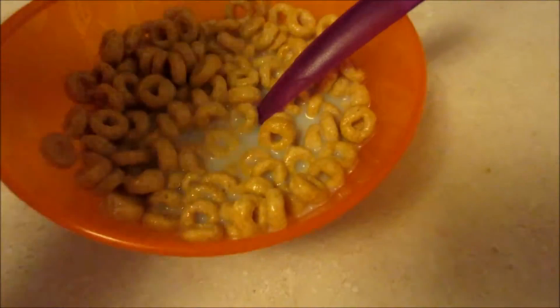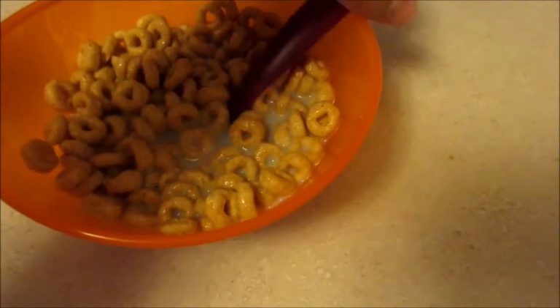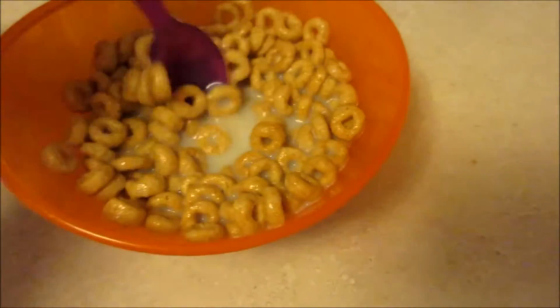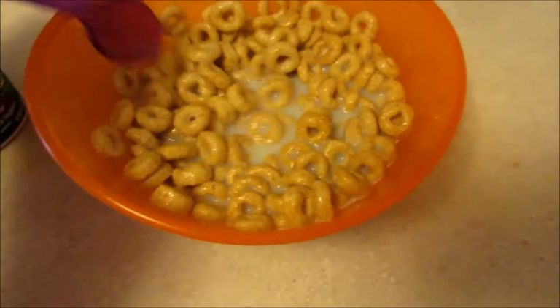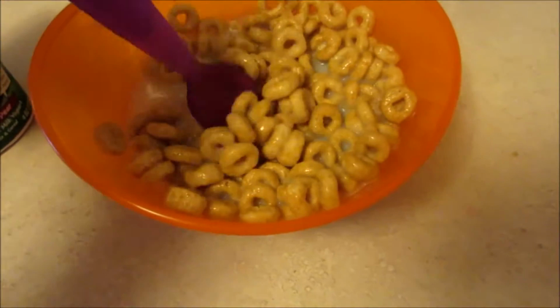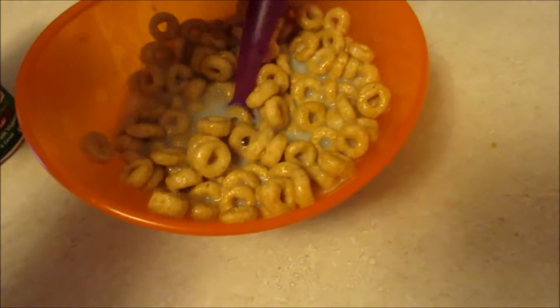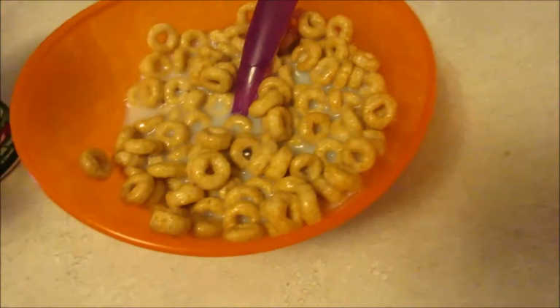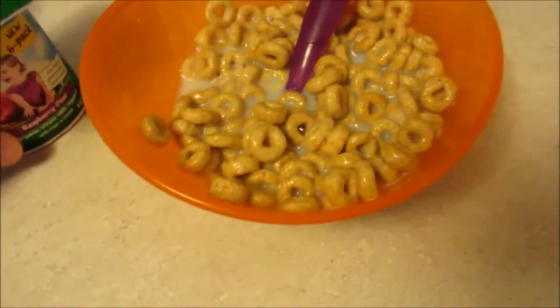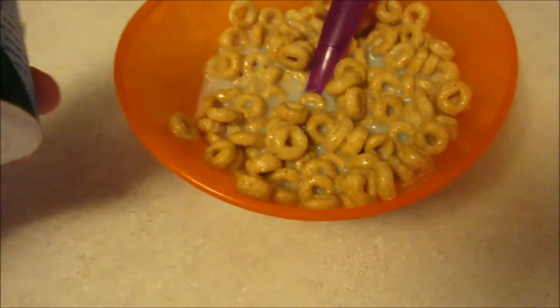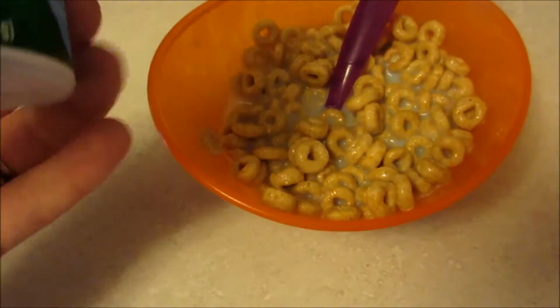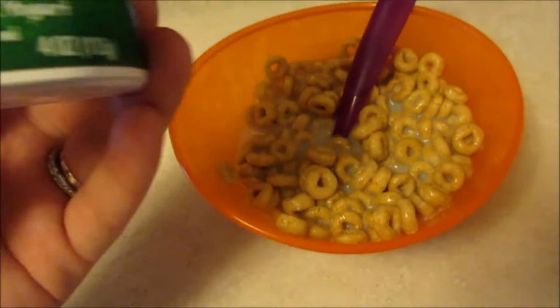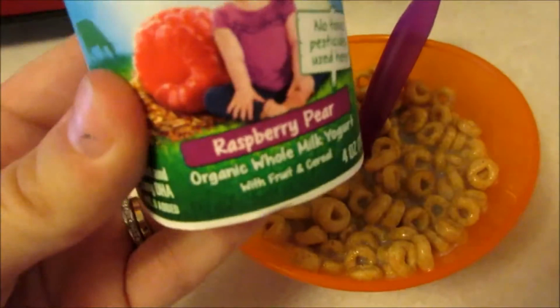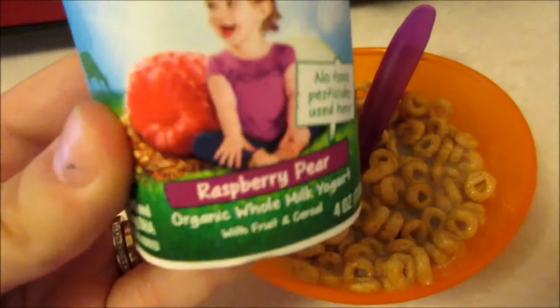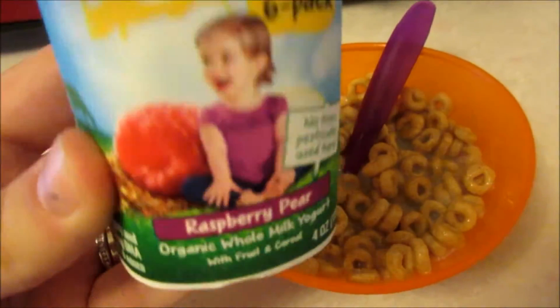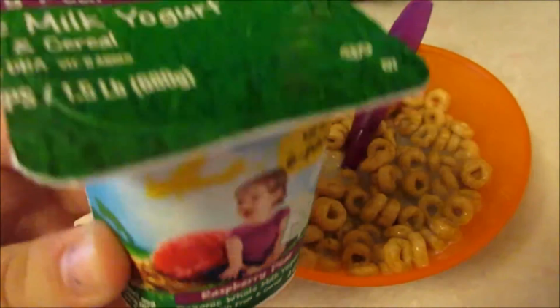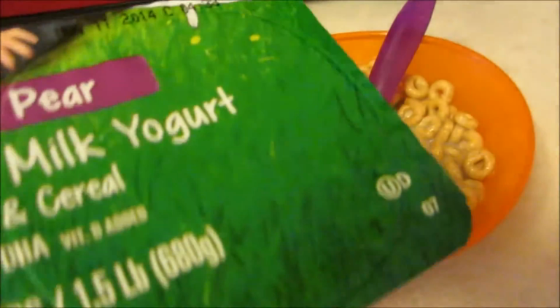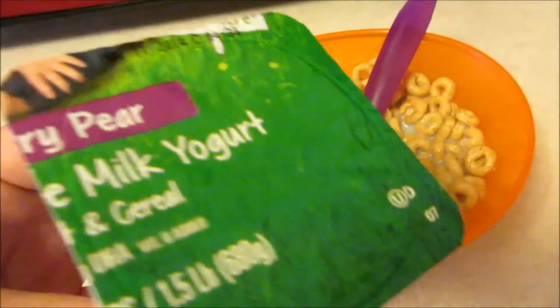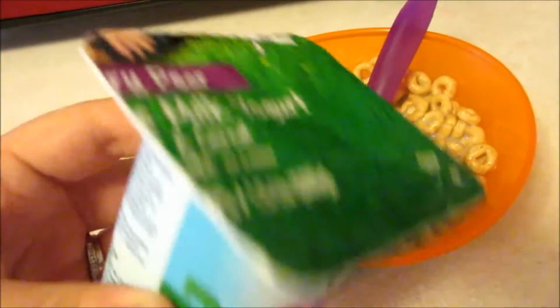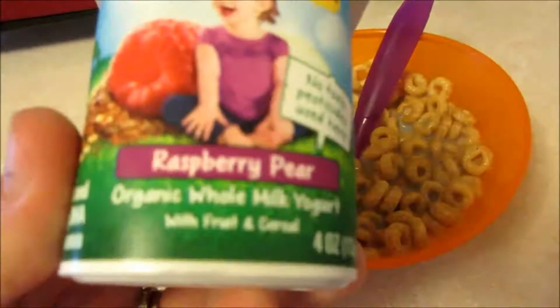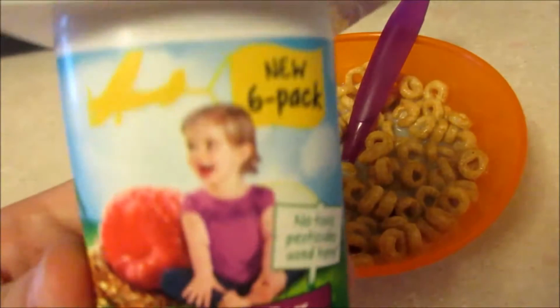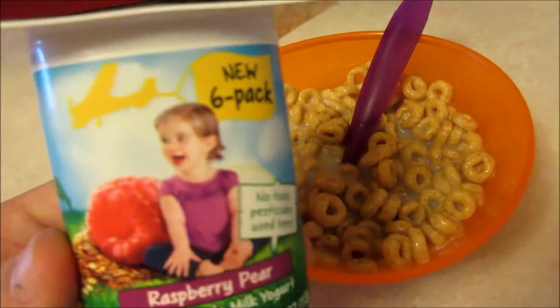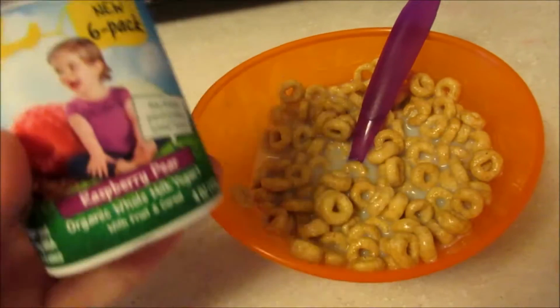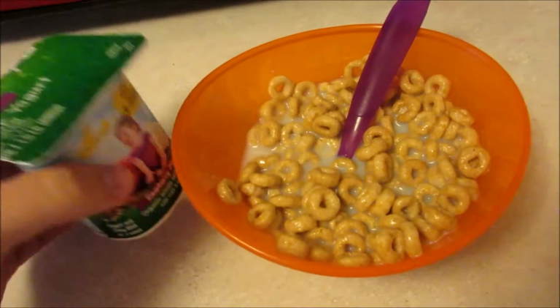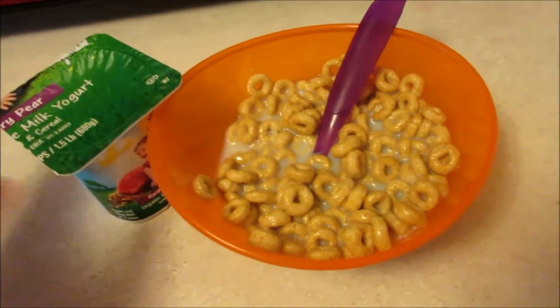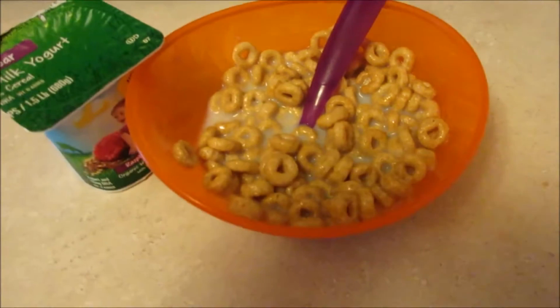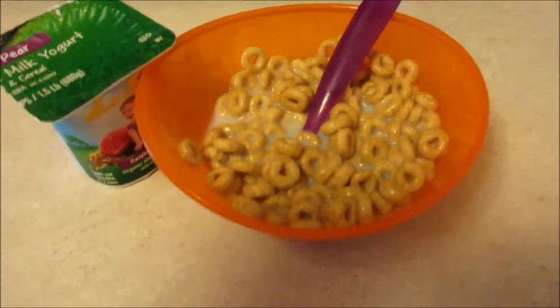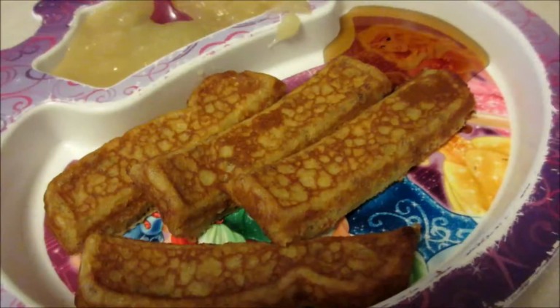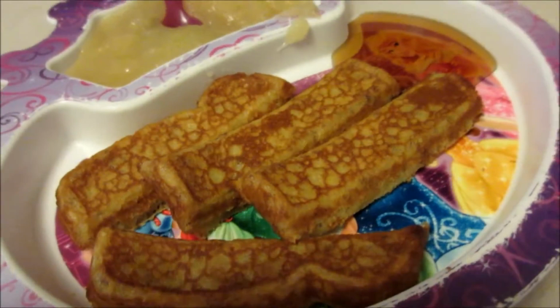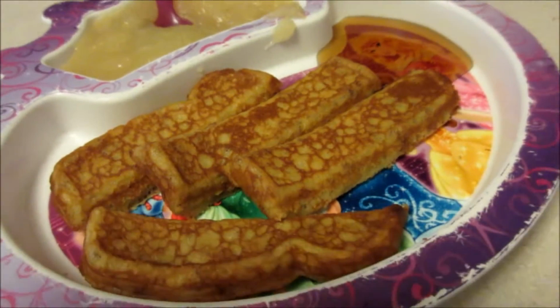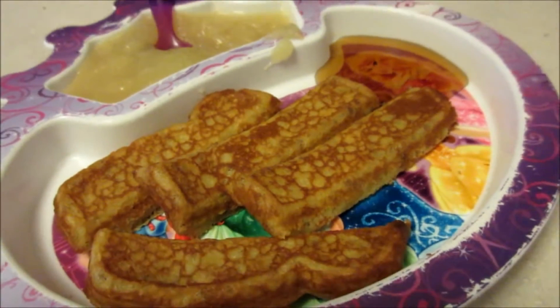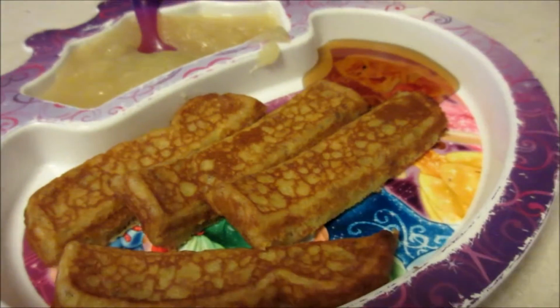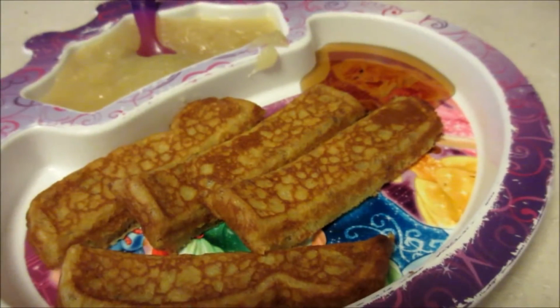For breakfast today, Maya is just having some Cheerios and some raspberry pear yogurt. It's a simple breakfast this morning.